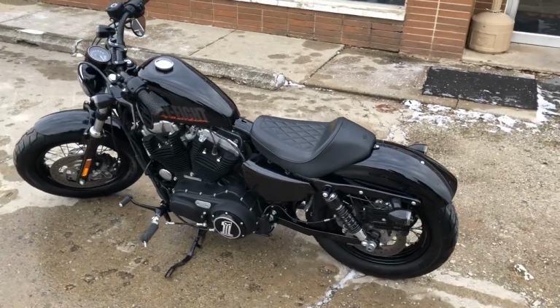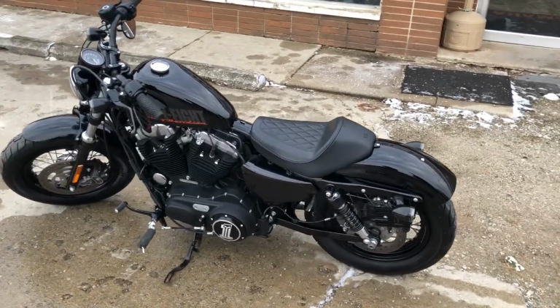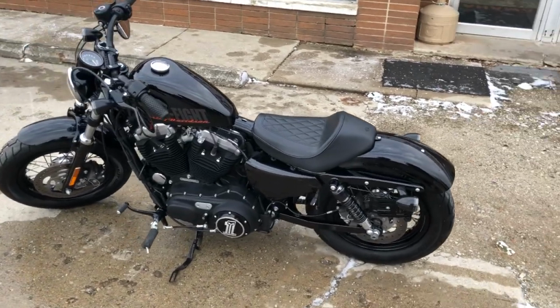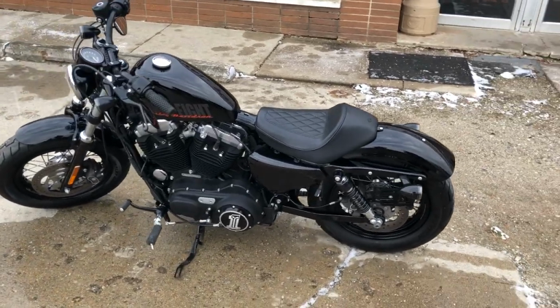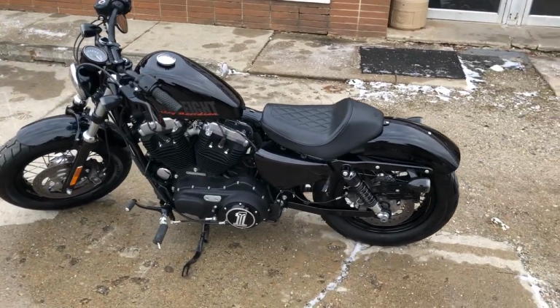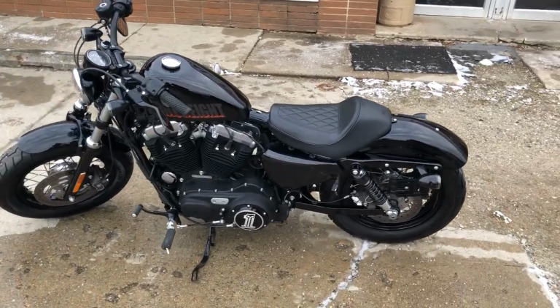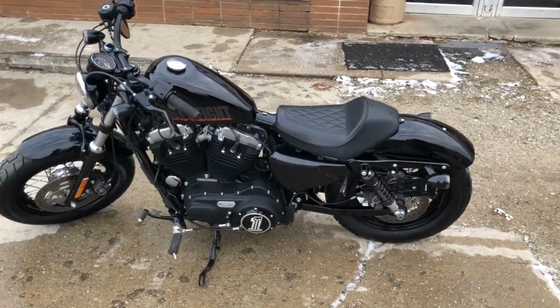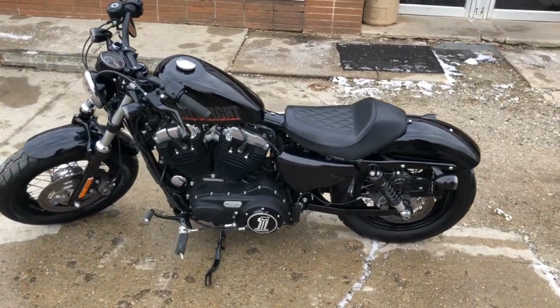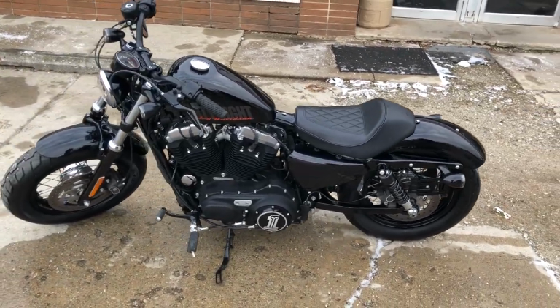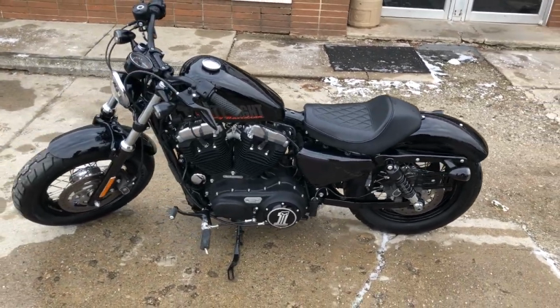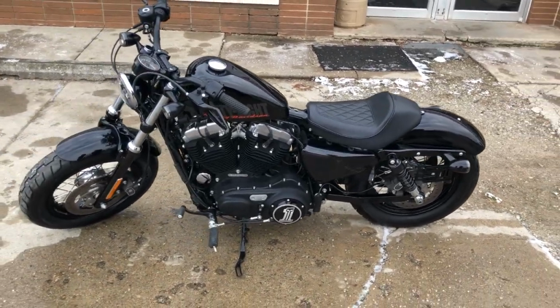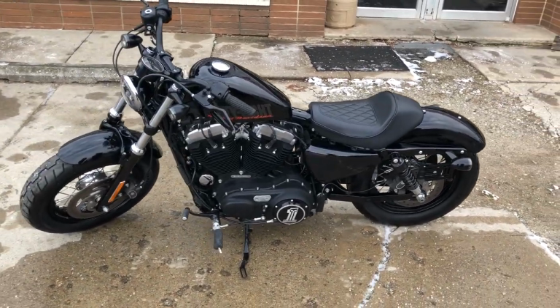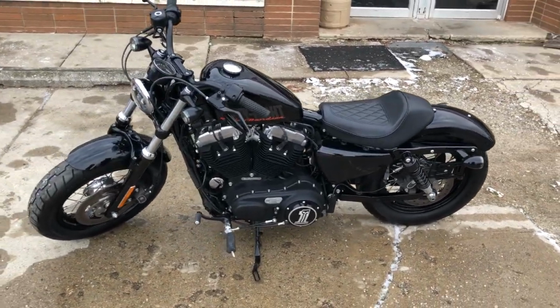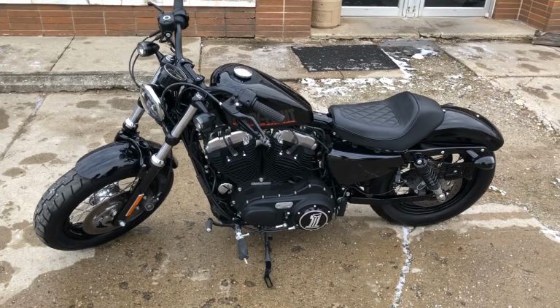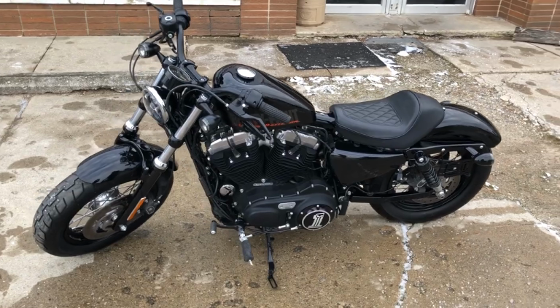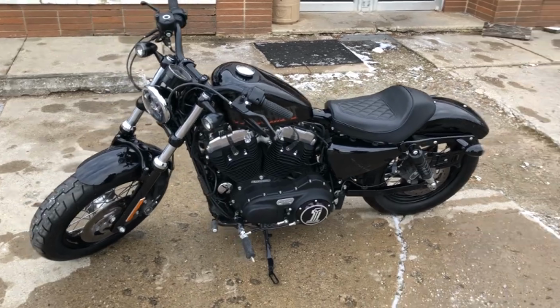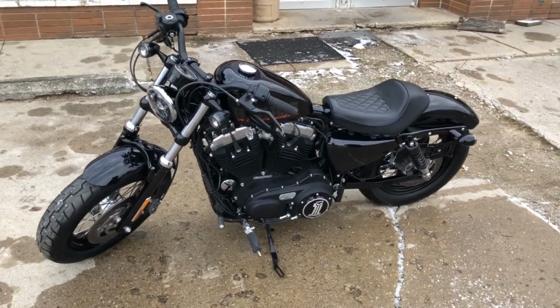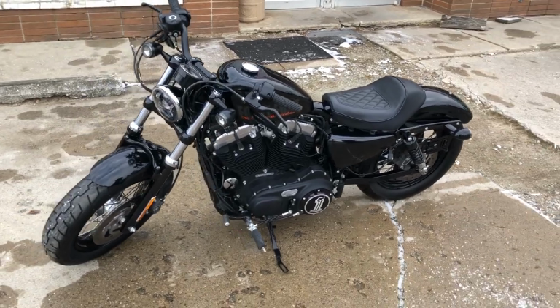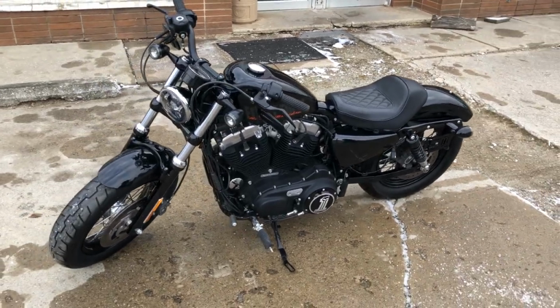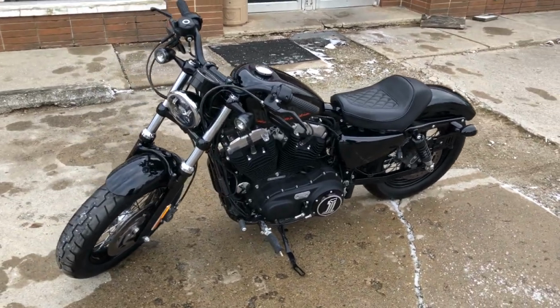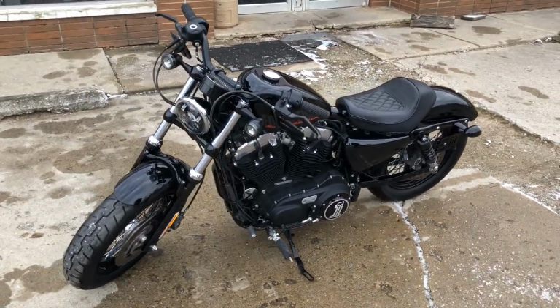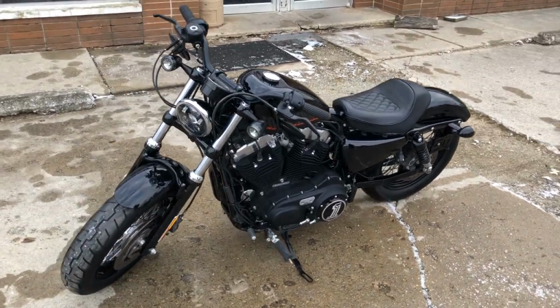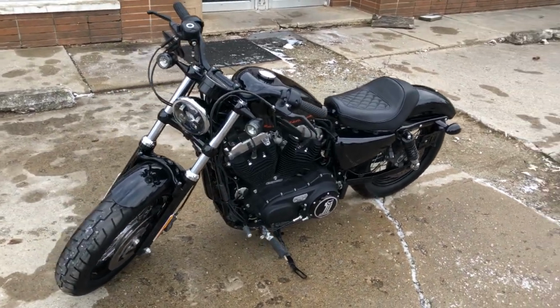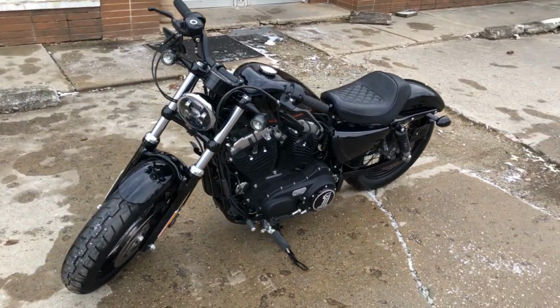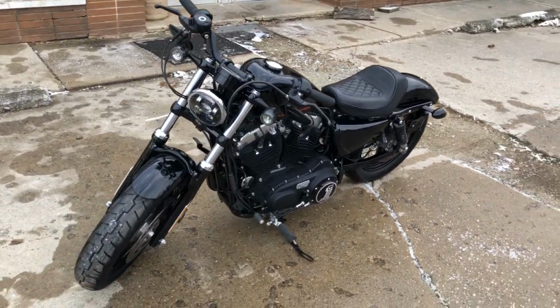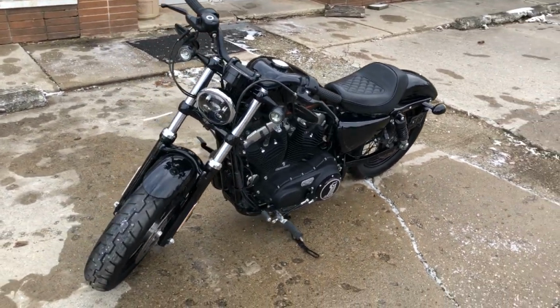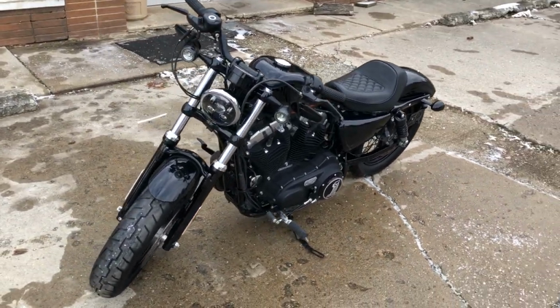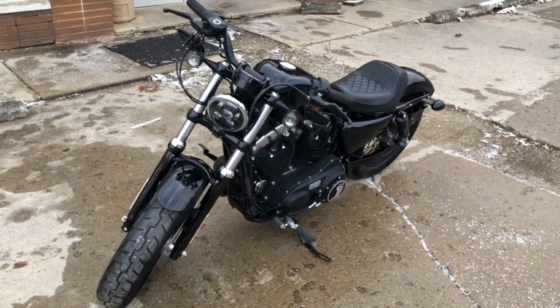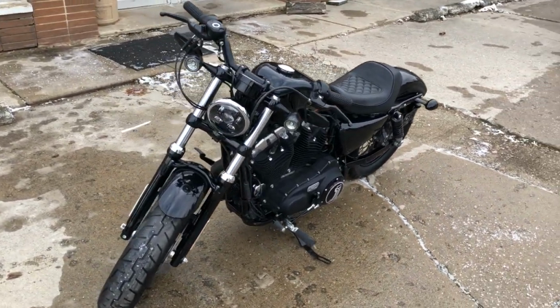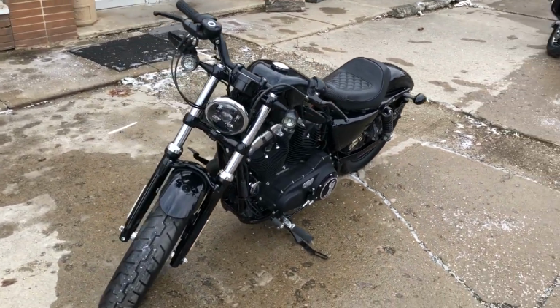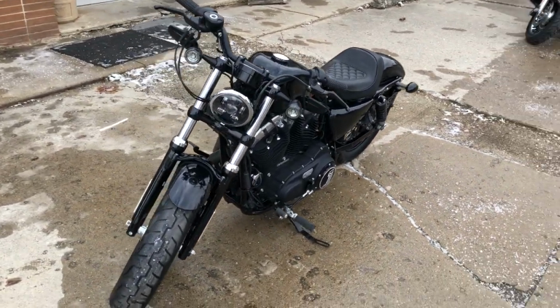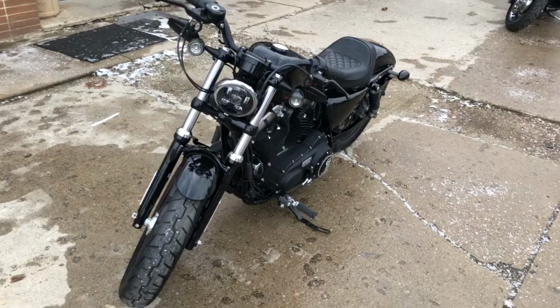No dents, no scratches. One good looking sporty. Only $59.99. Give us a call, we'll get it done — 810-648-9500.